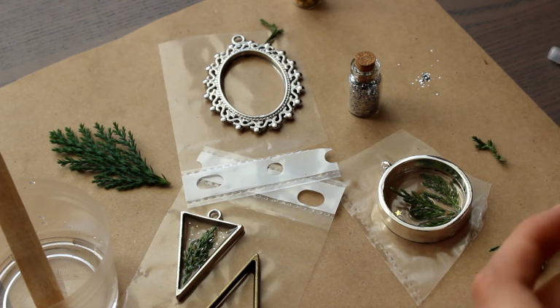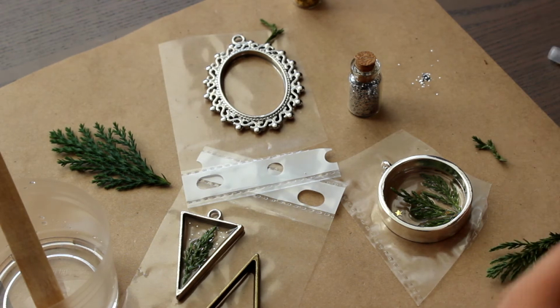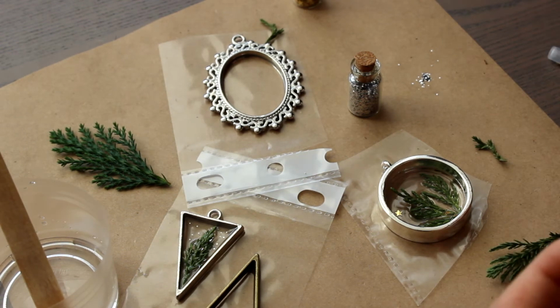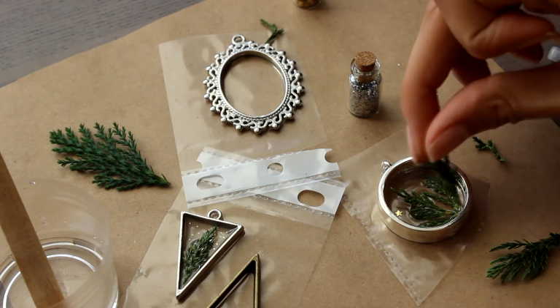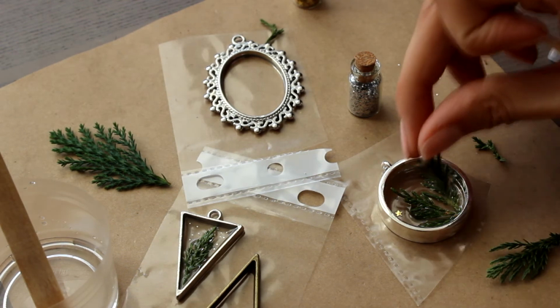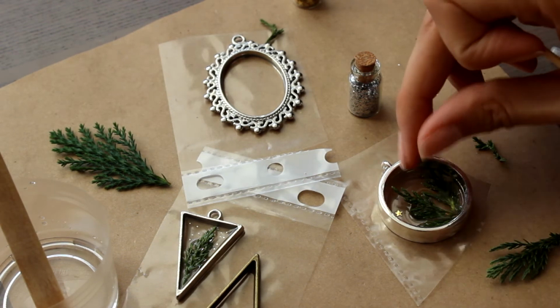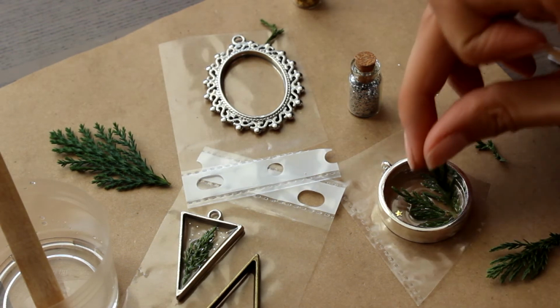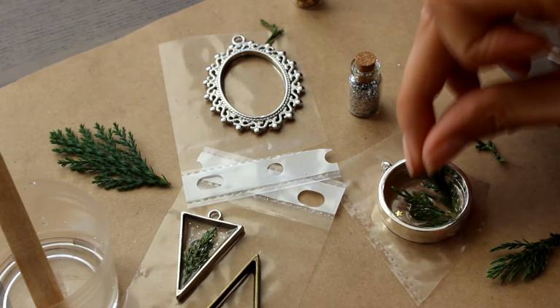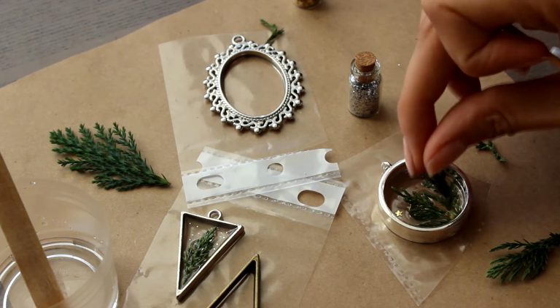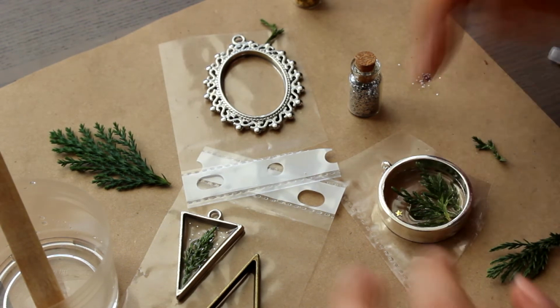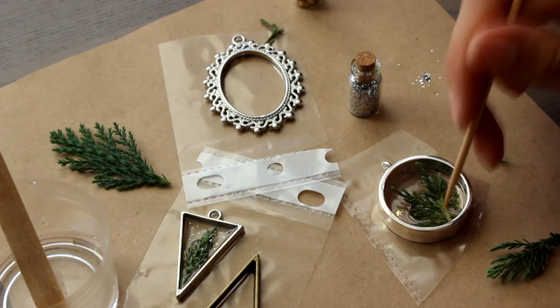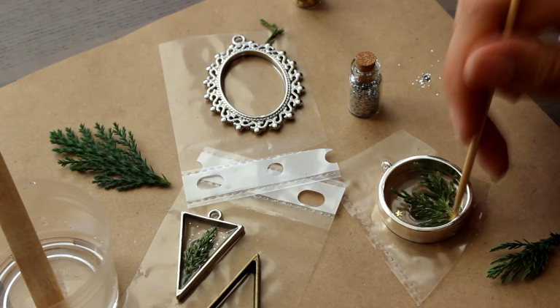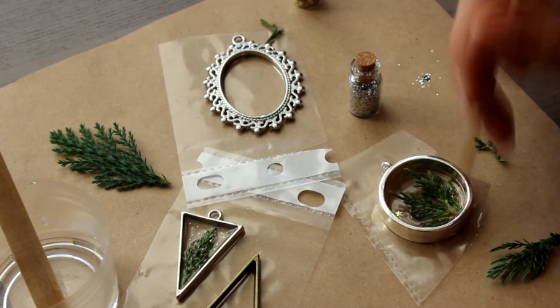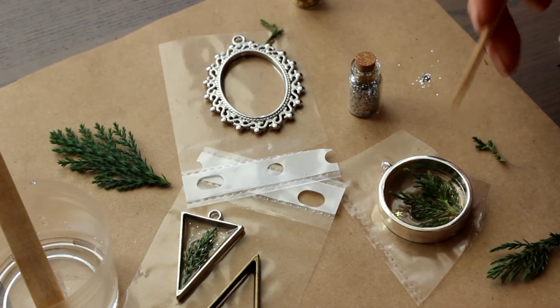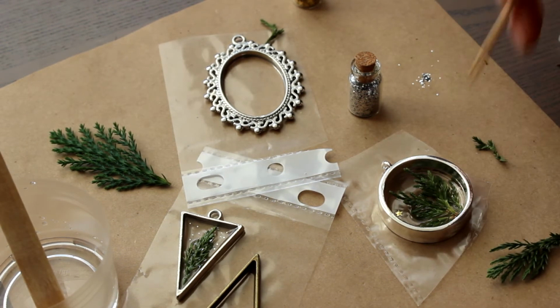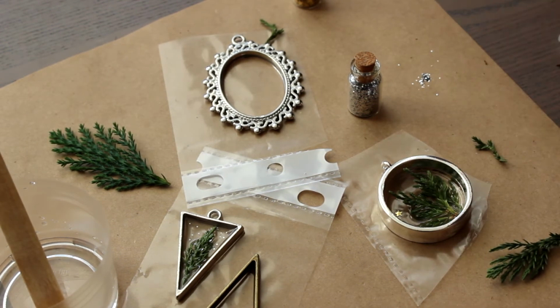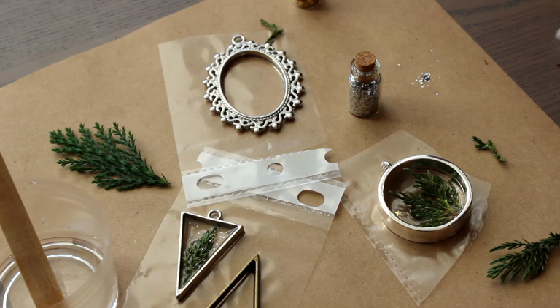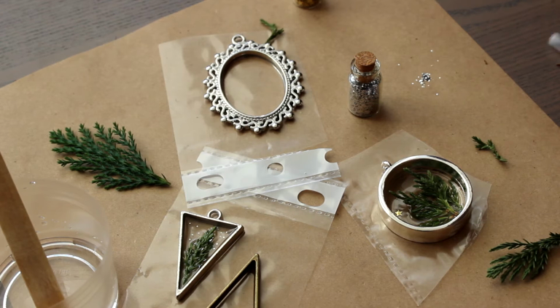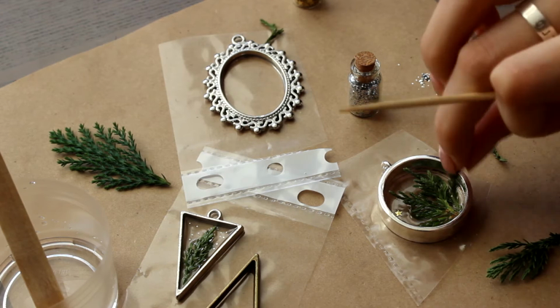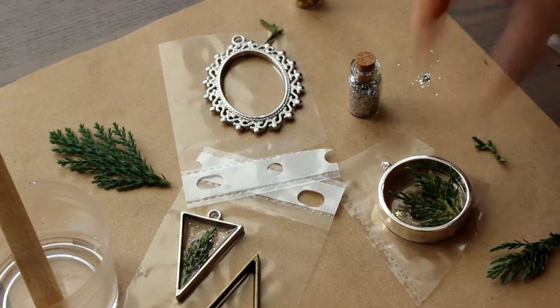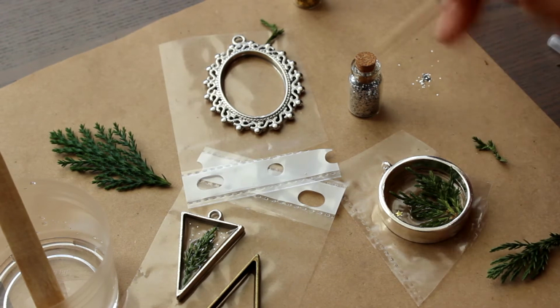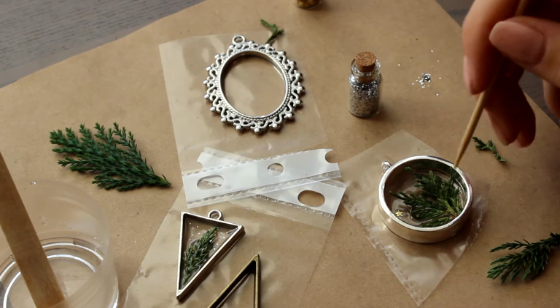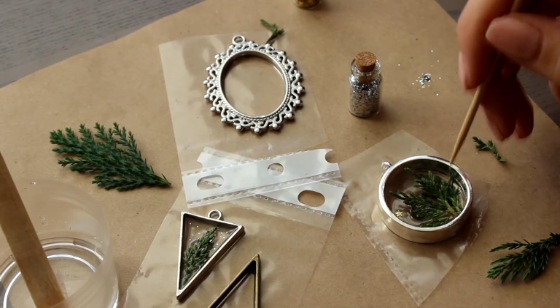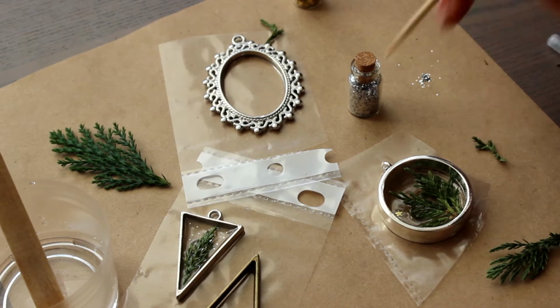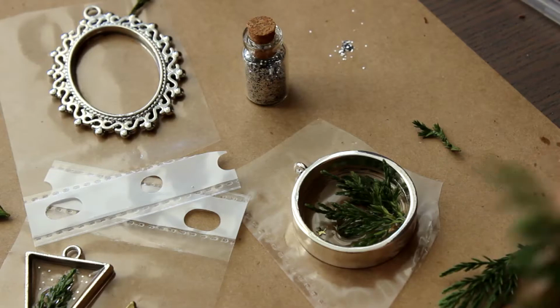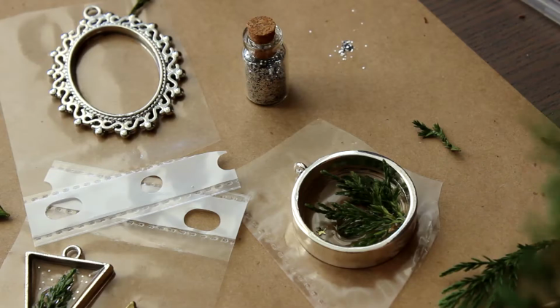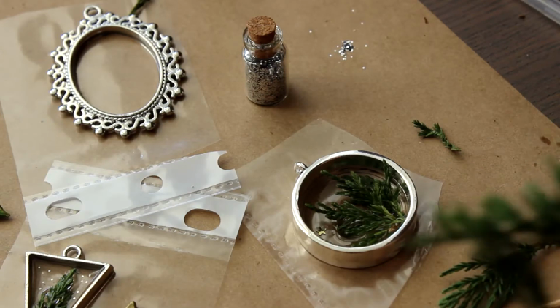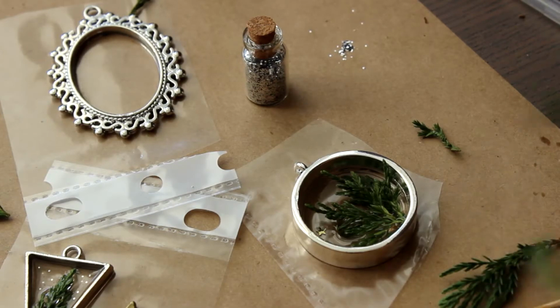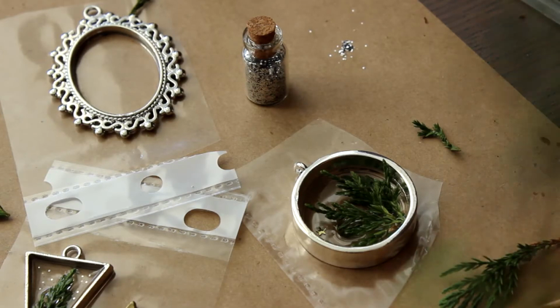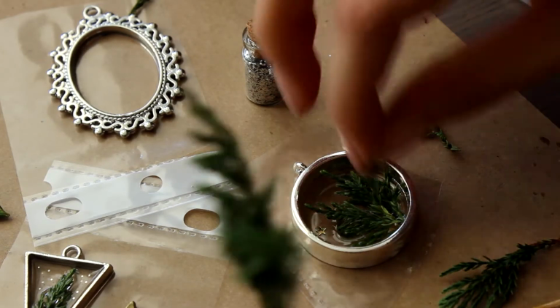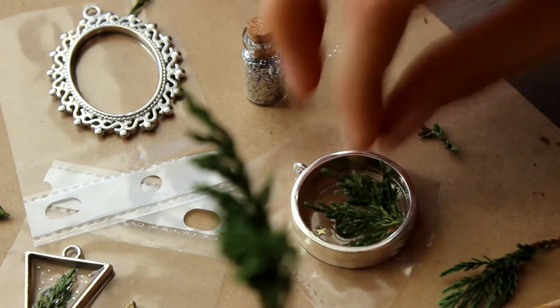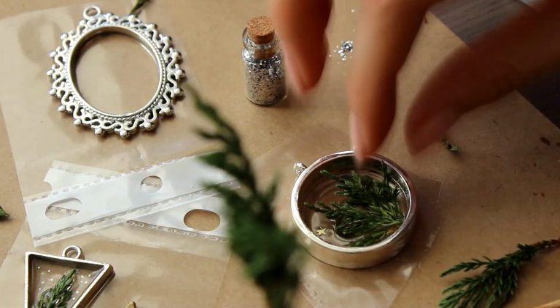Don't pour too much, because it makes twigs float. We need to only fix them at the first stage and wait until the resin has already hardened.